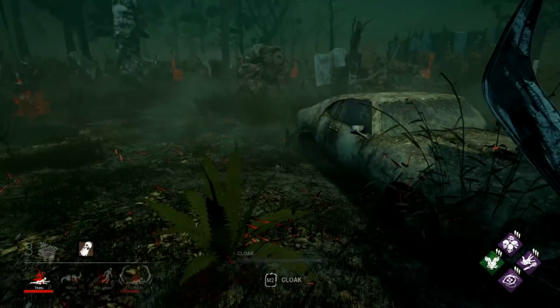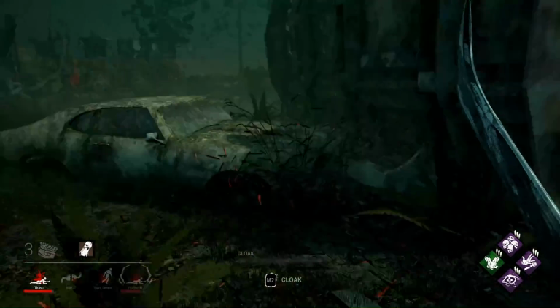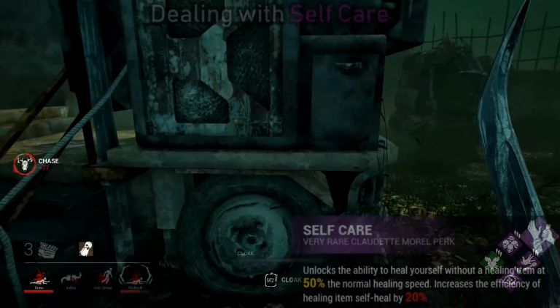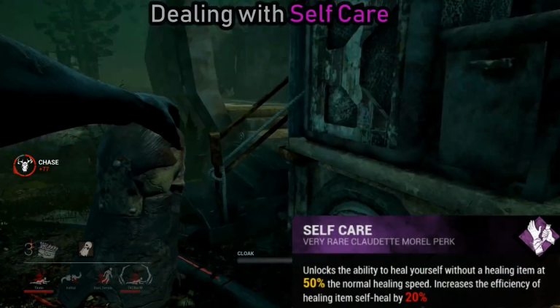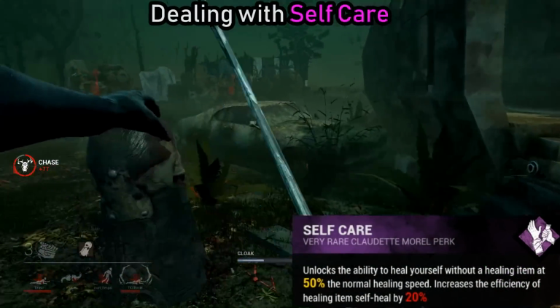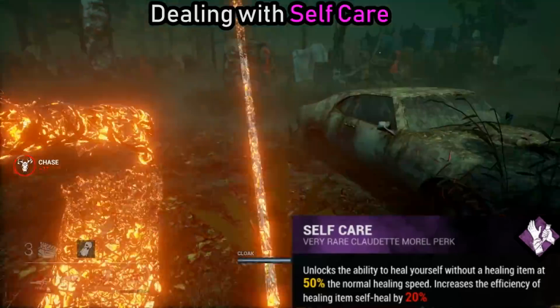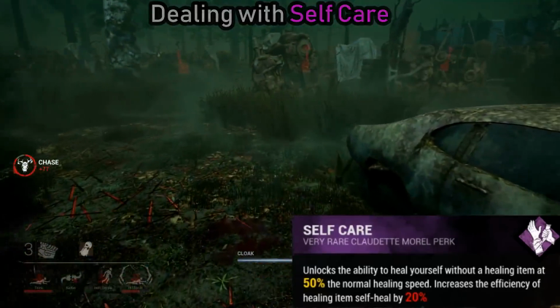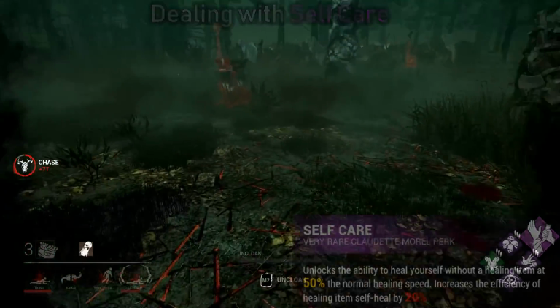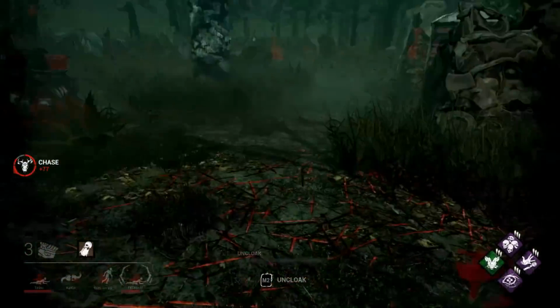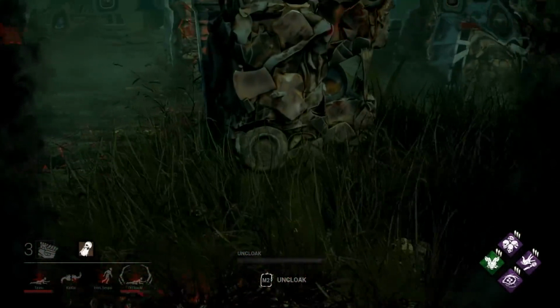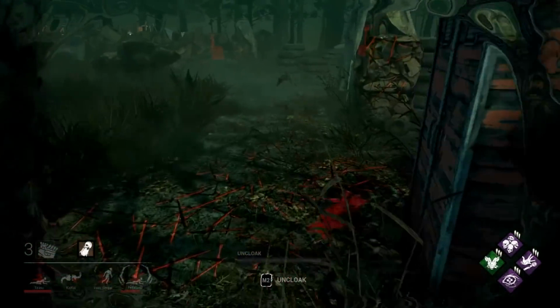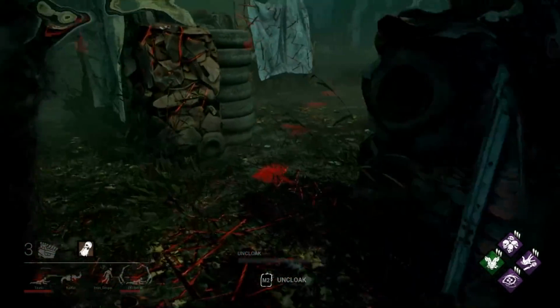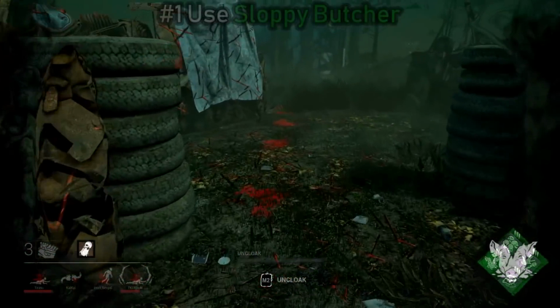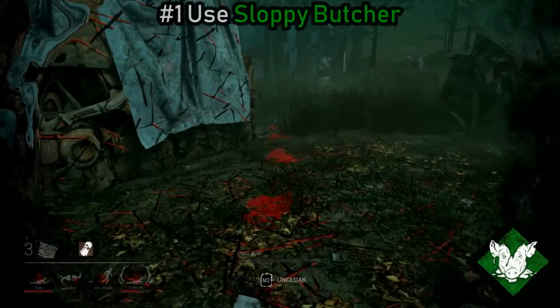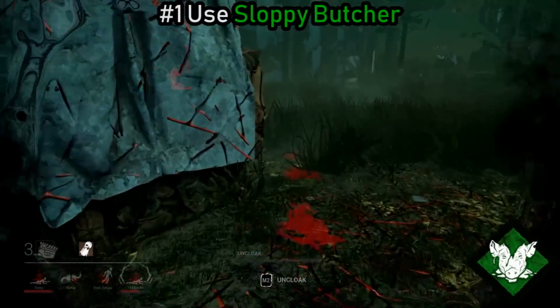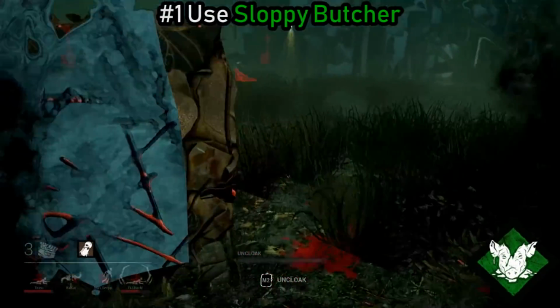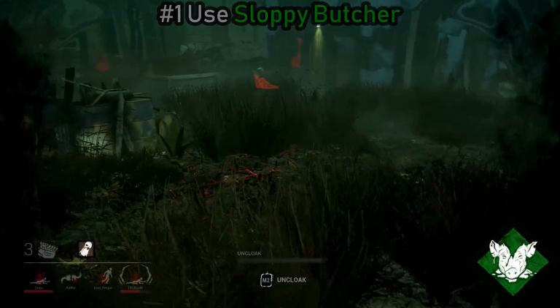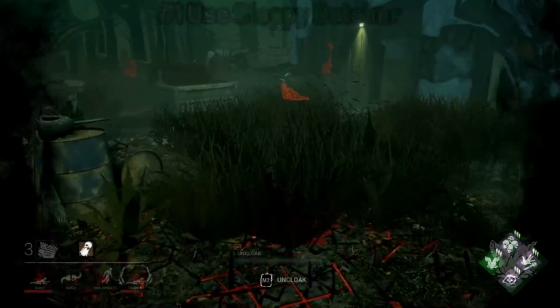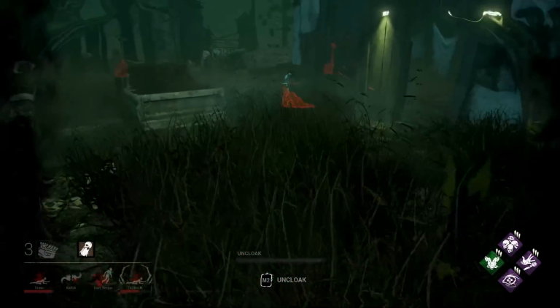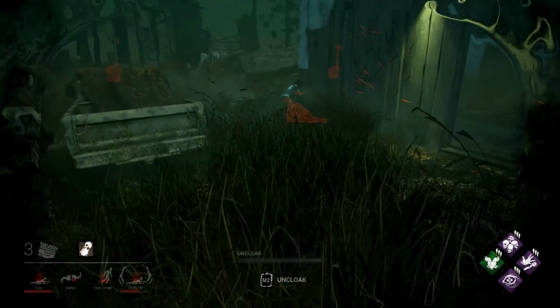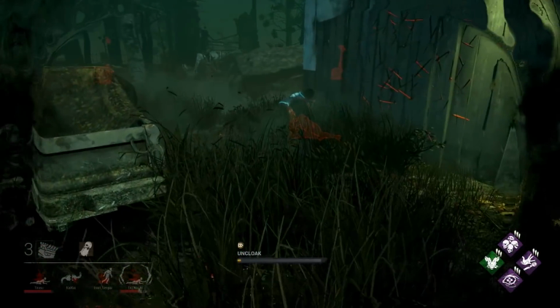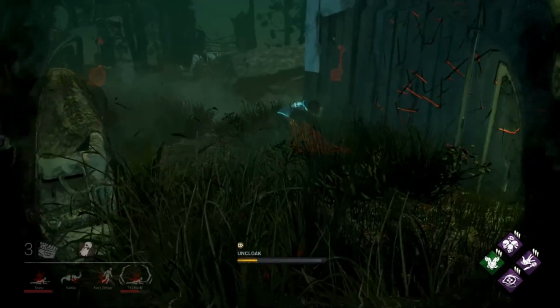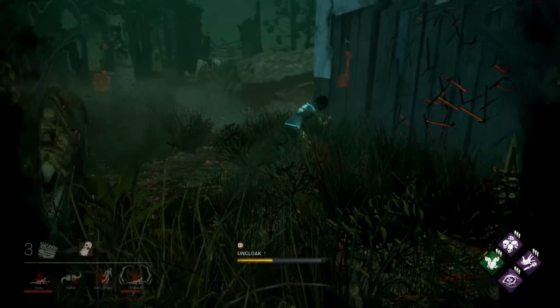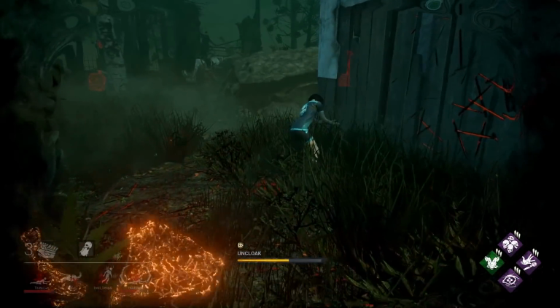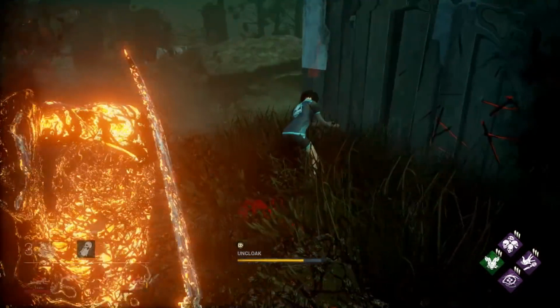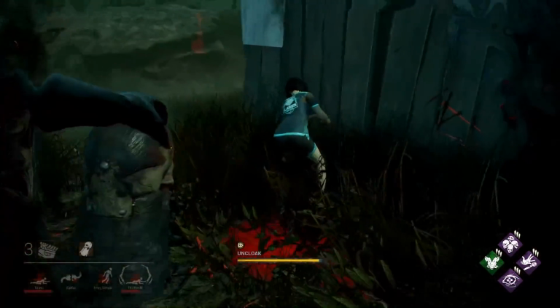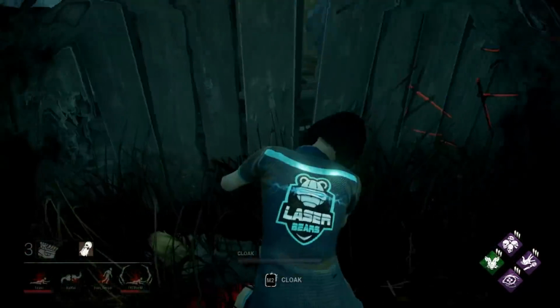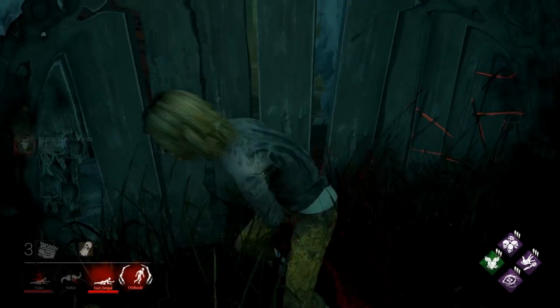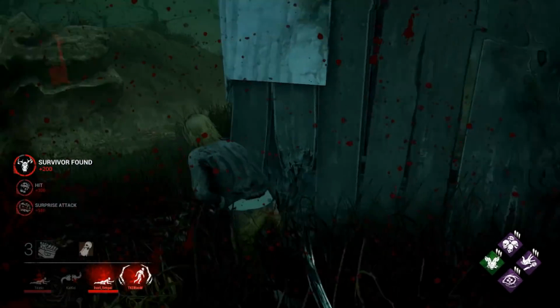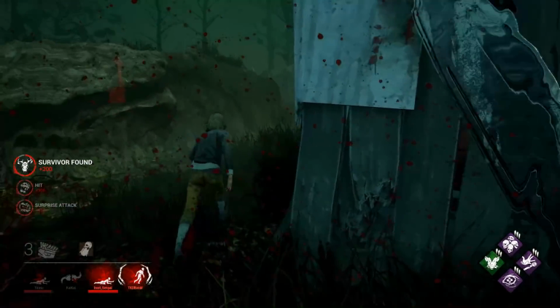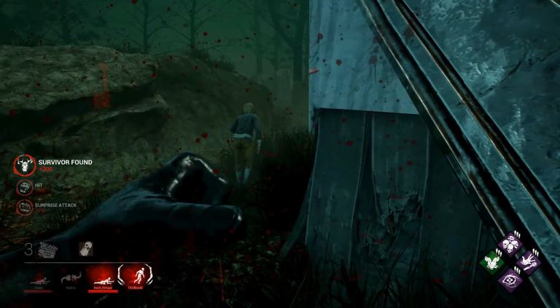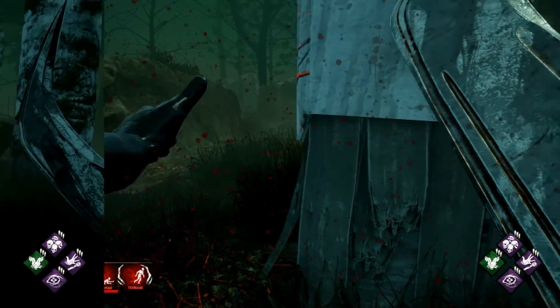So the first perk we're going over is Self-Care, and one of the easiest ways to deal with this is to equip the Sloppy Butcher perk. It will increase survivor healing time as well as make them a lot easier to track in a chase, and also makes them a bit paranoid that you could be tracking them with the increased bloodstains.